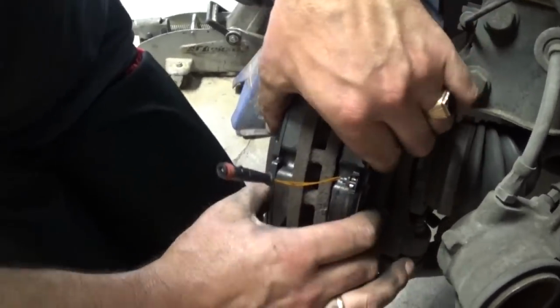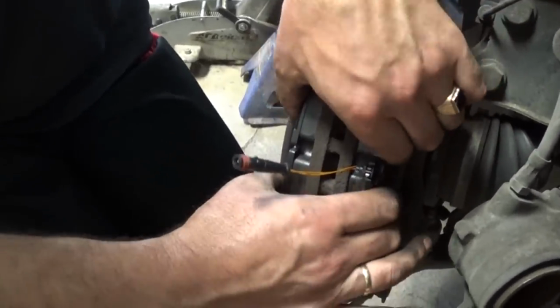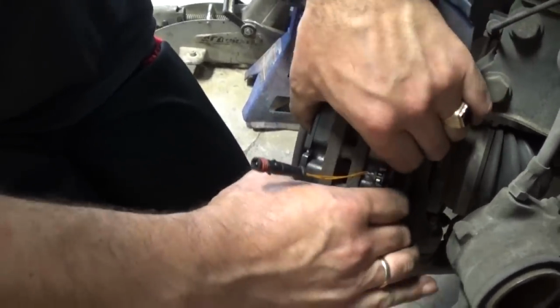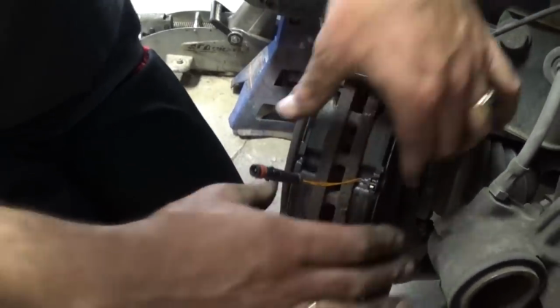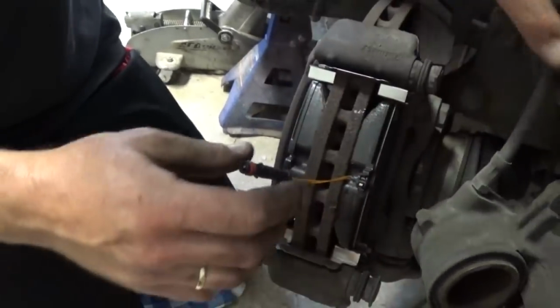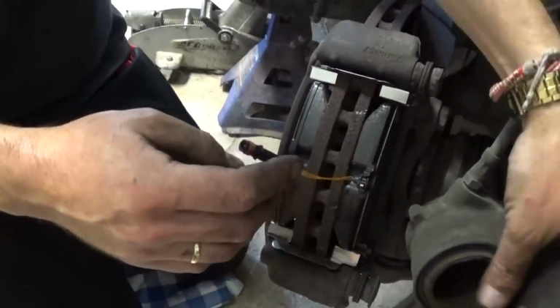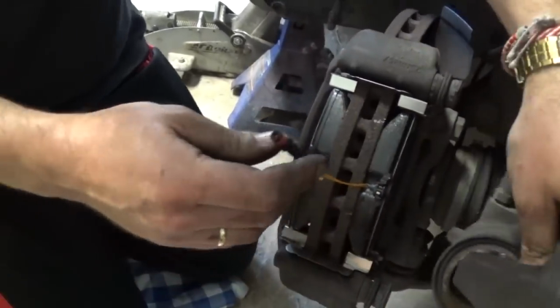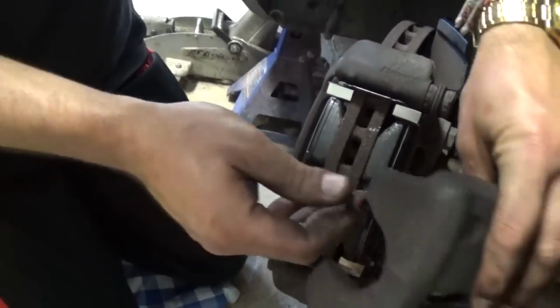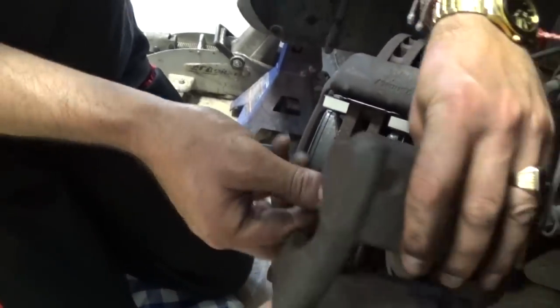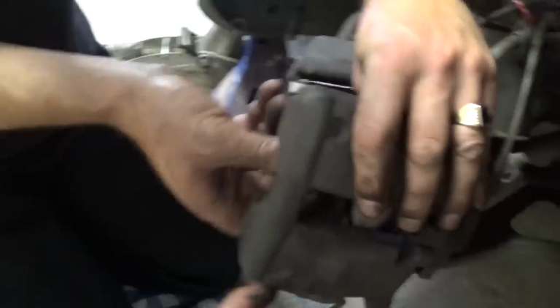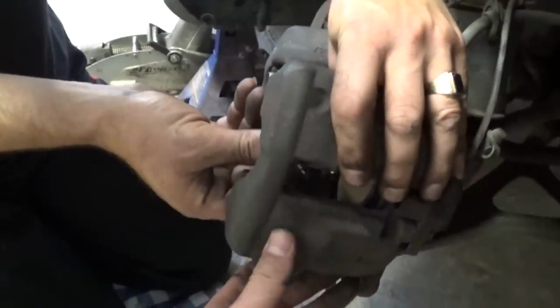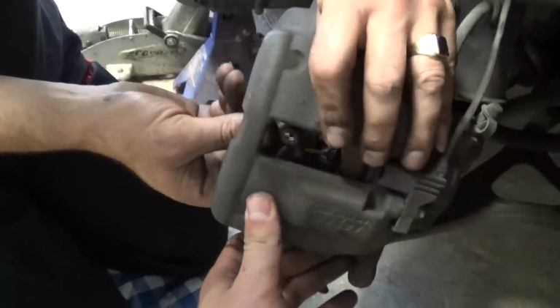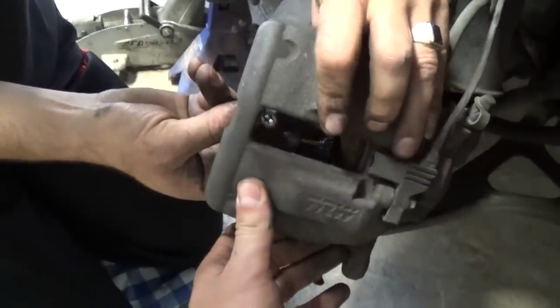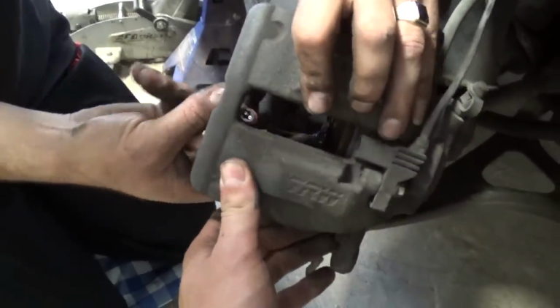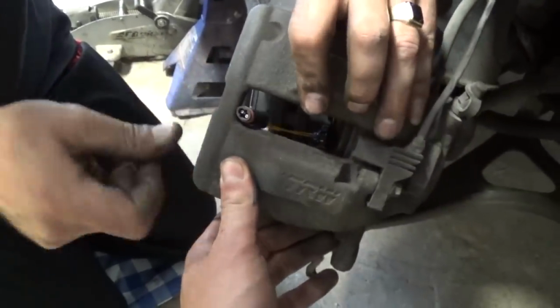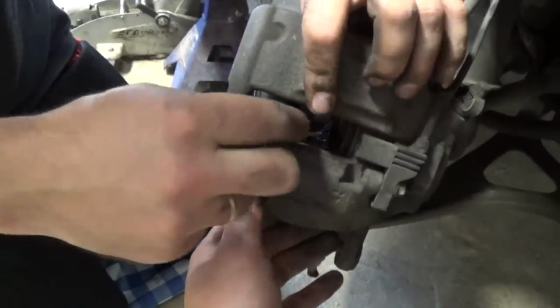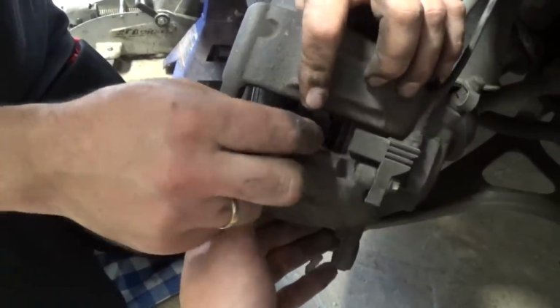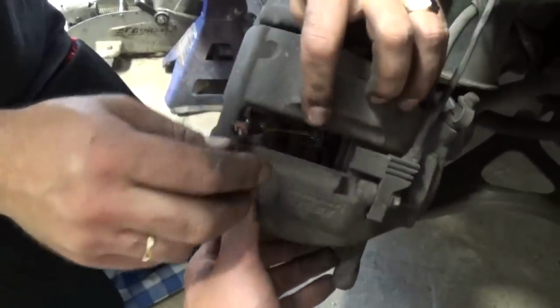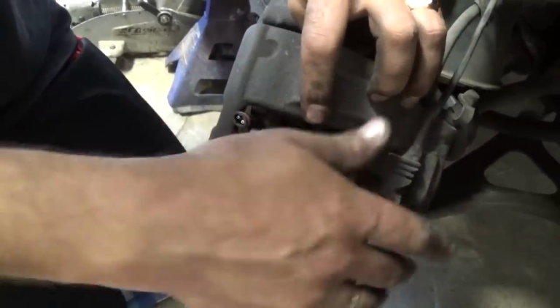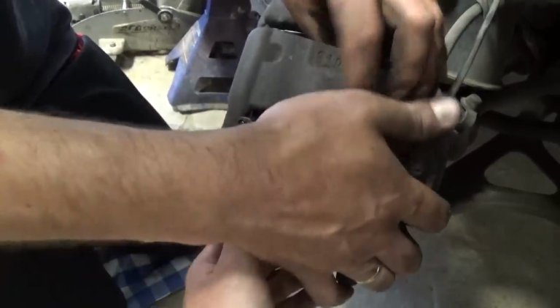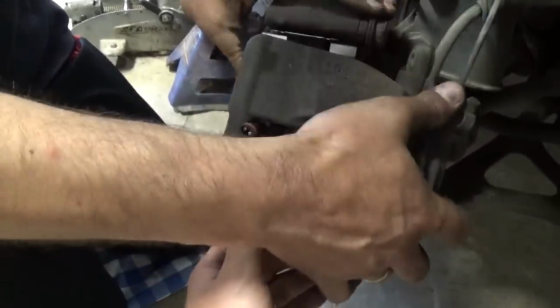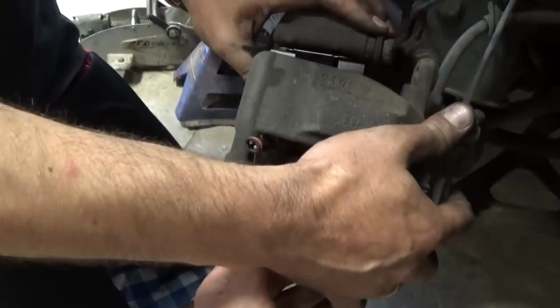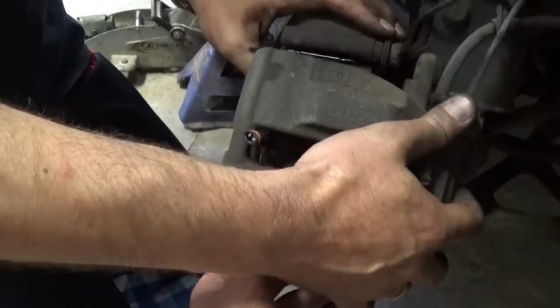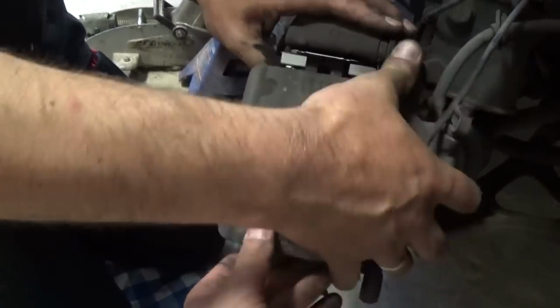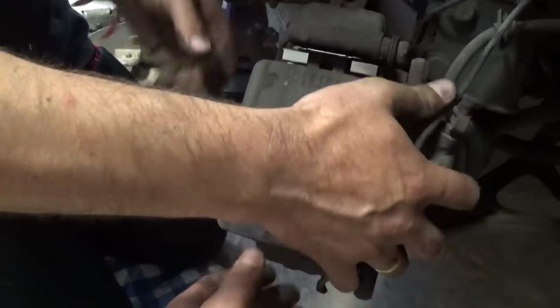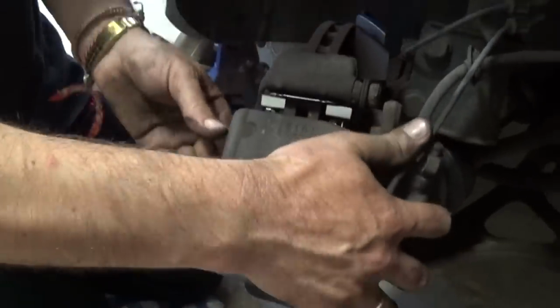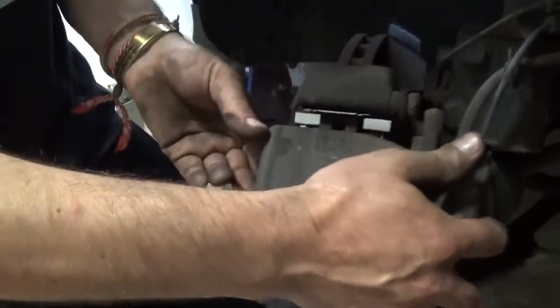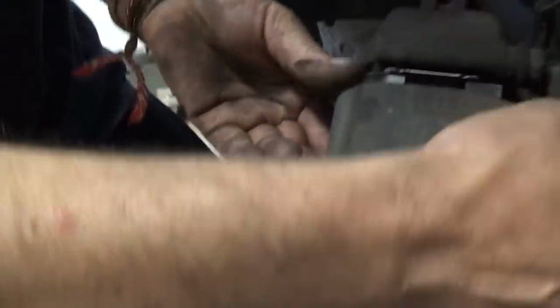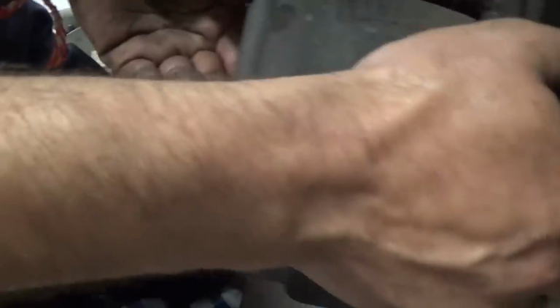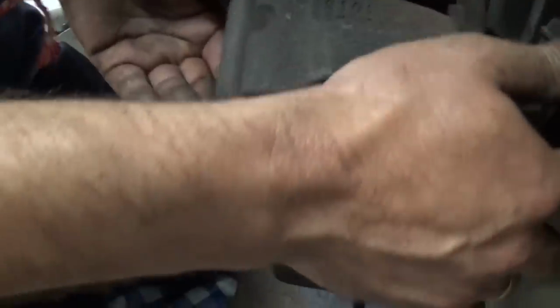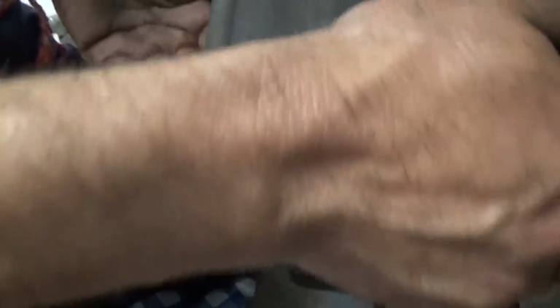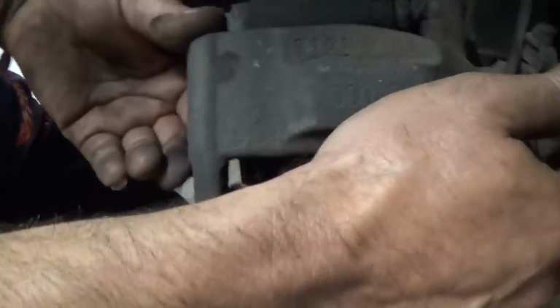You have to be careful with the sensor — it needs to go through the hole right here. Pull it out of there so it's not in the way, then put the caliper on top of the brake pads.